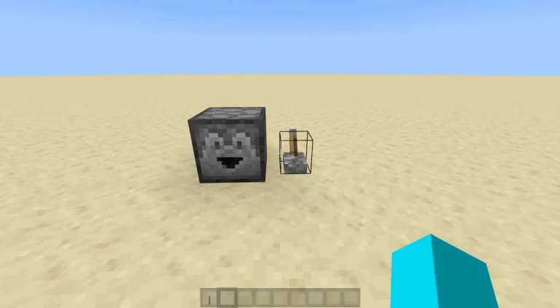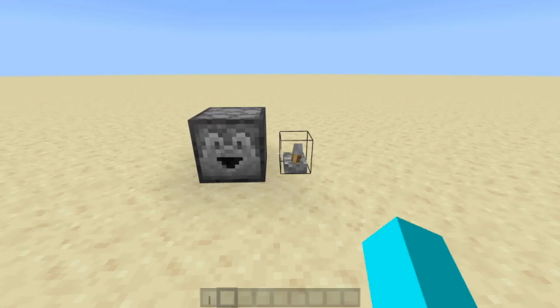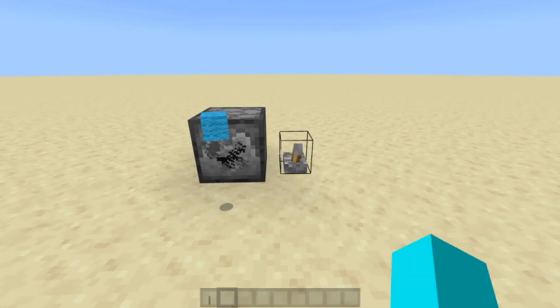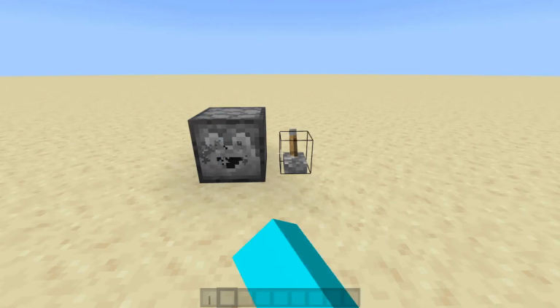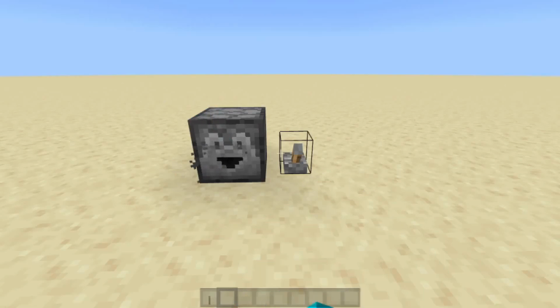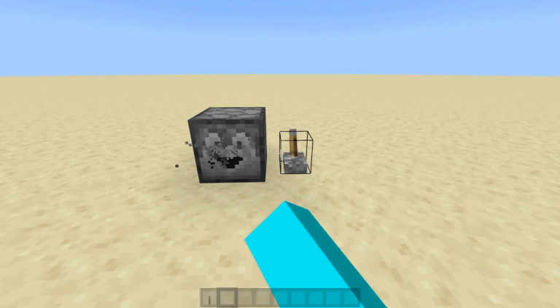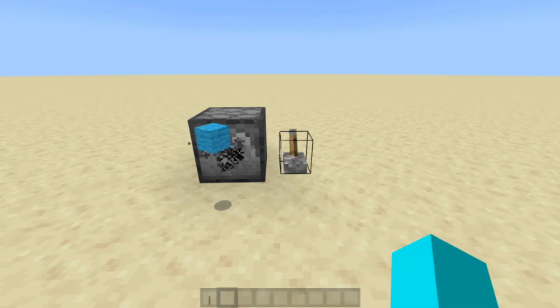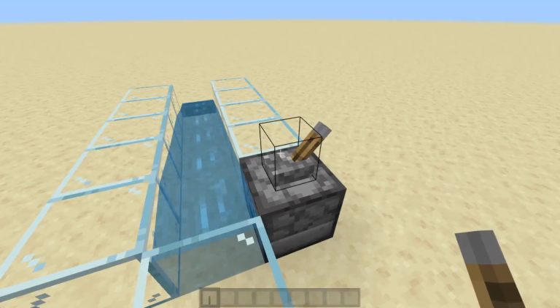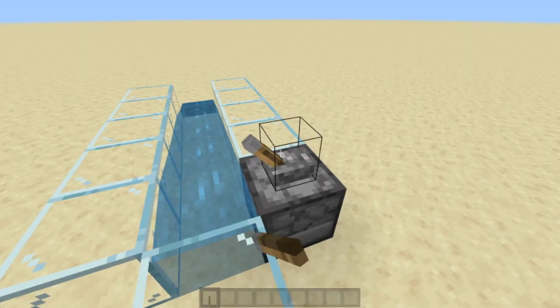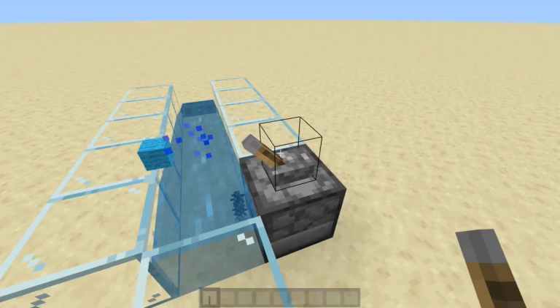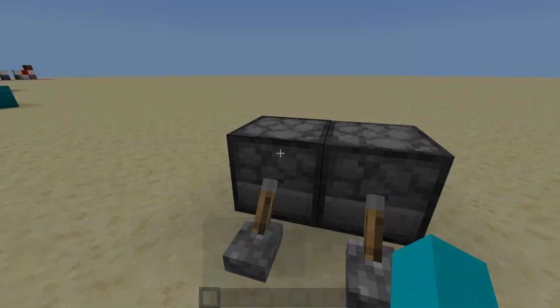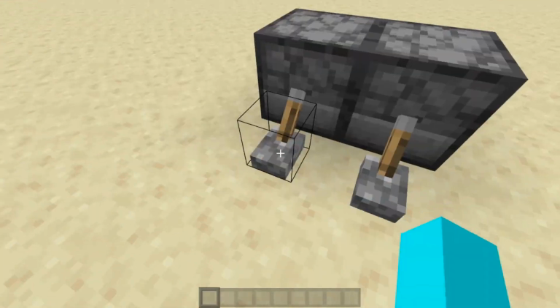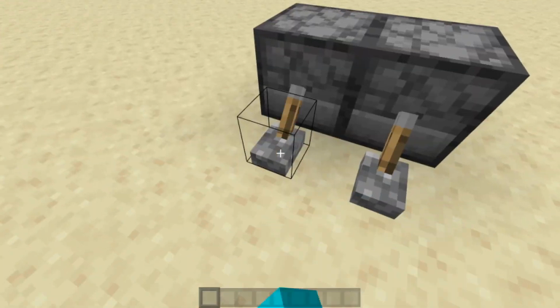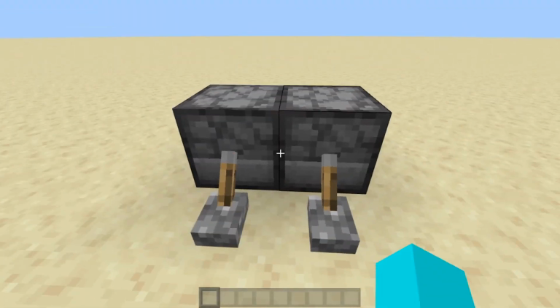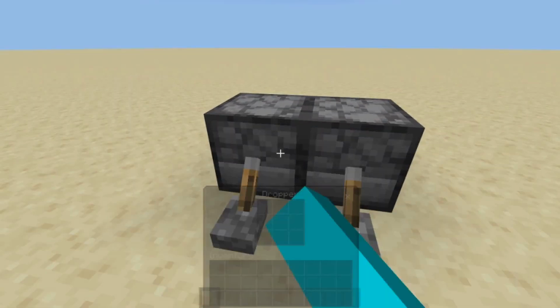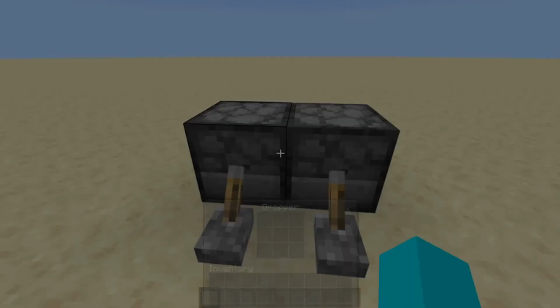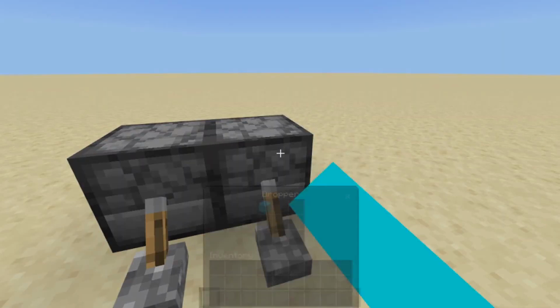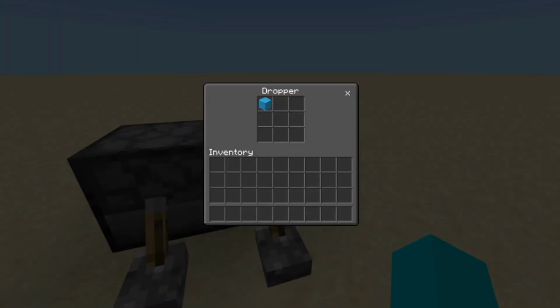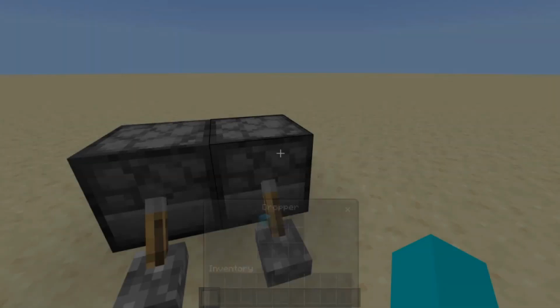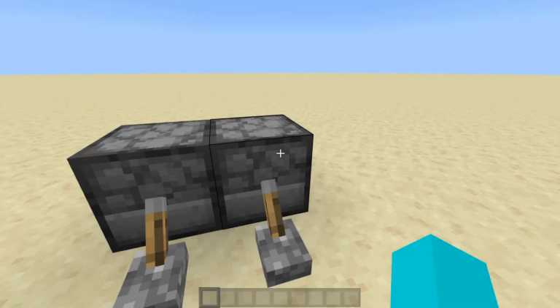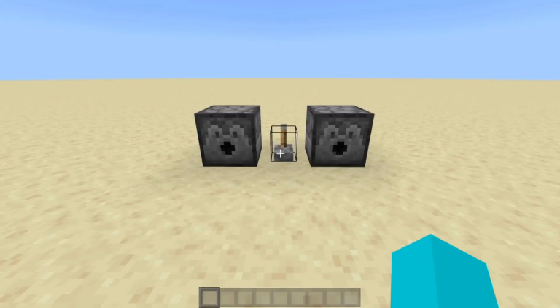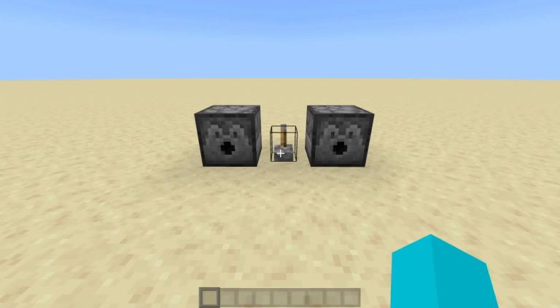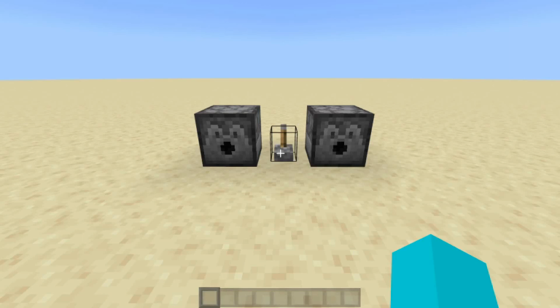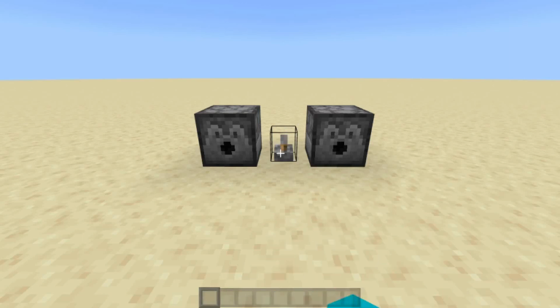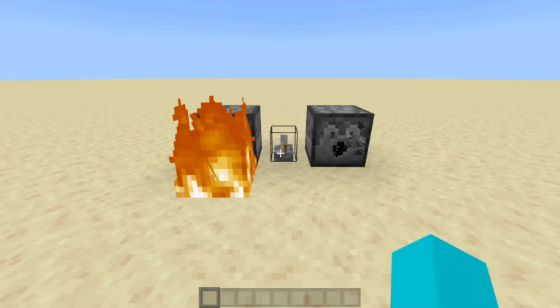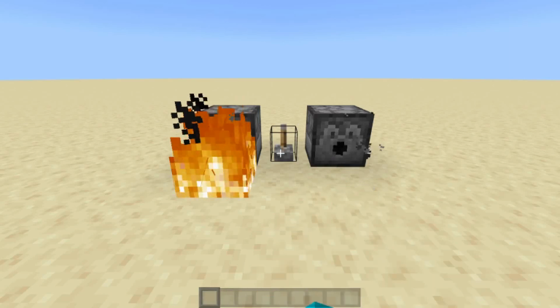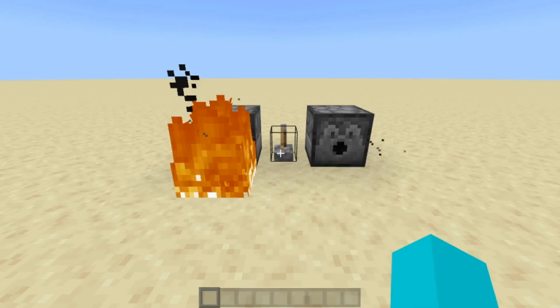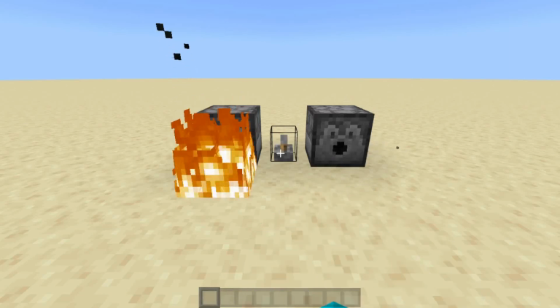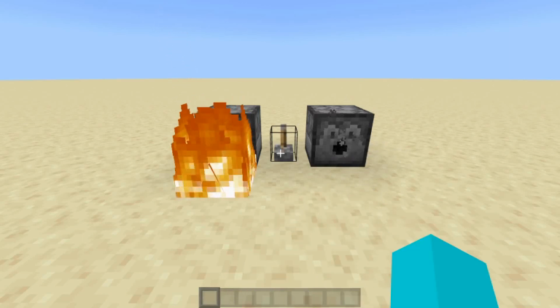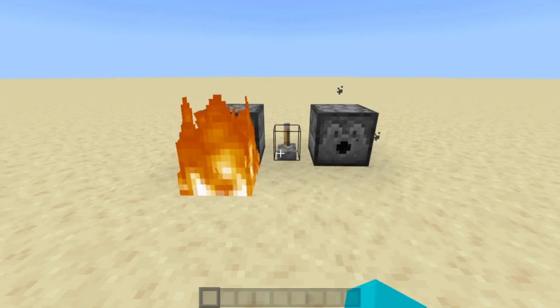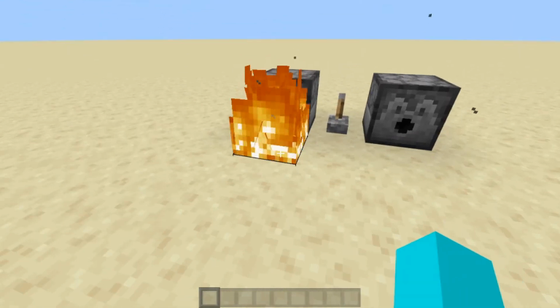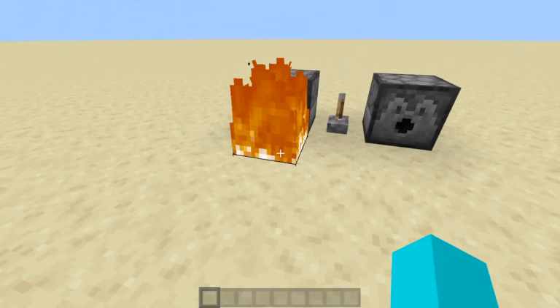Droppers eject items when powered, and those items can go anywhere from a water stream to another dropper. Dispensers do the same thing, except for special cases where they can interact with an item as a player would, like shooting an arrow or lighting a fire.